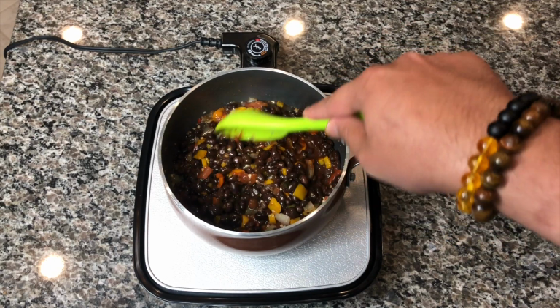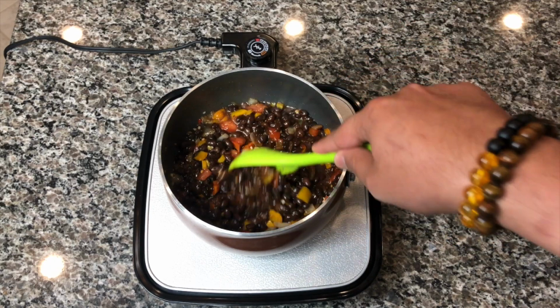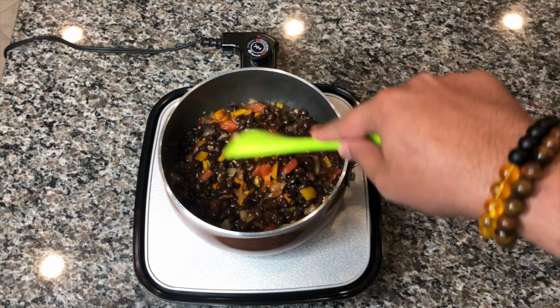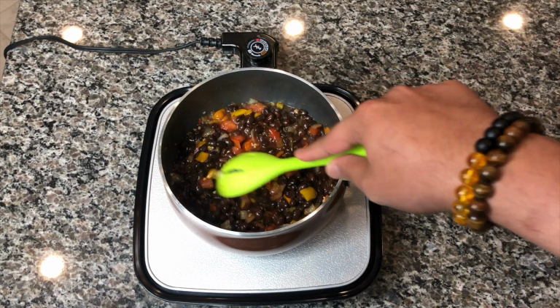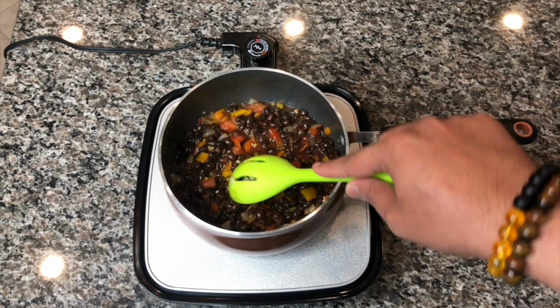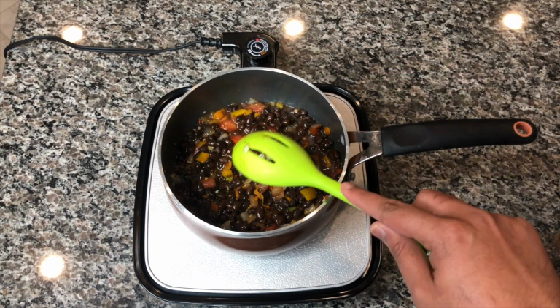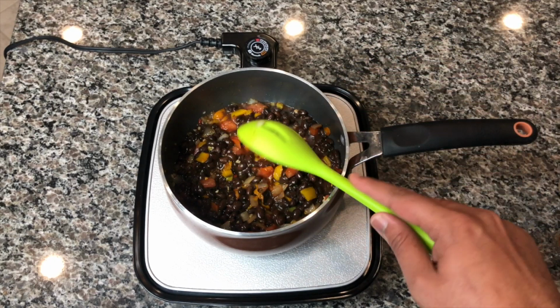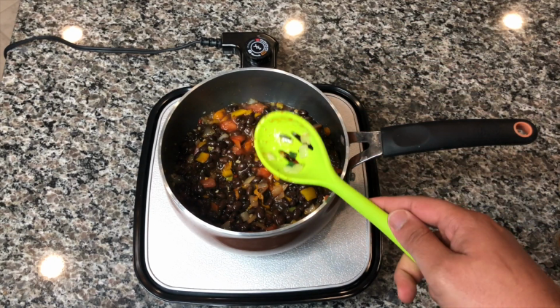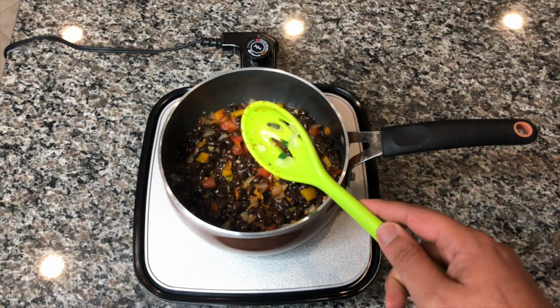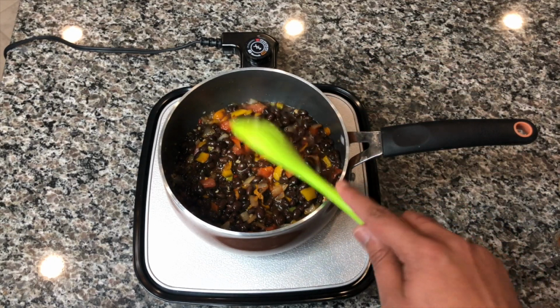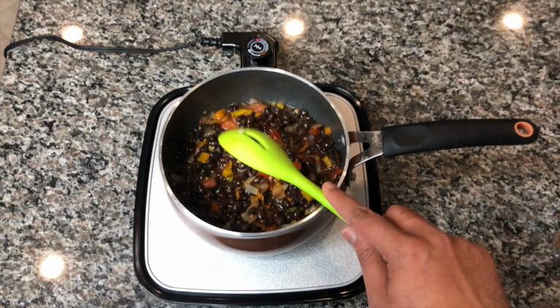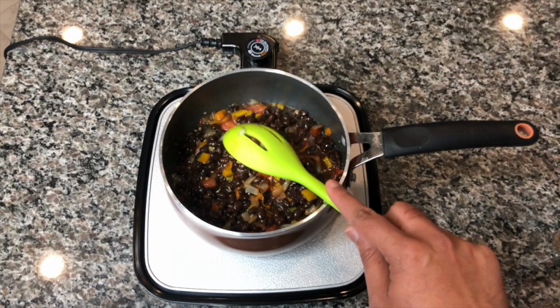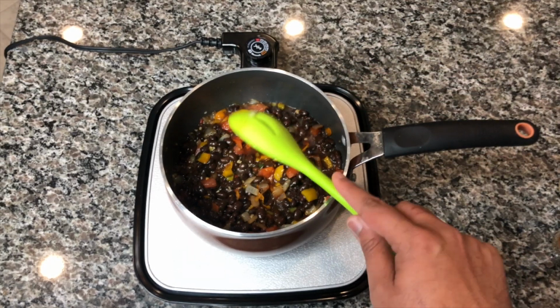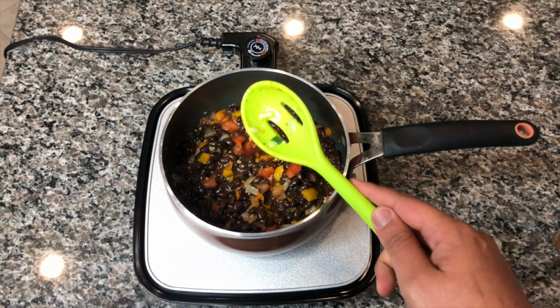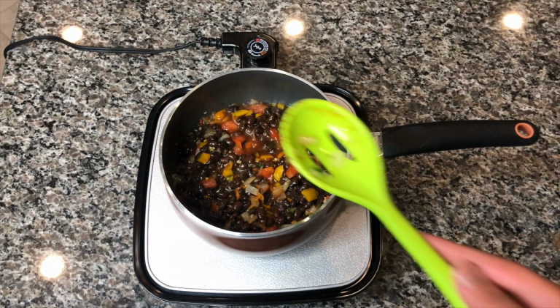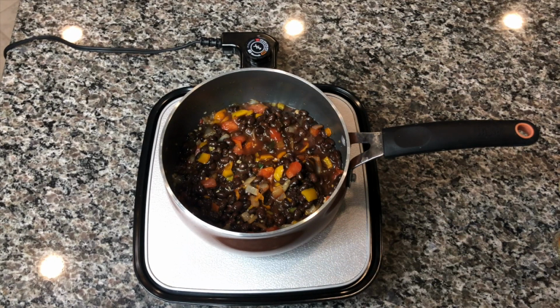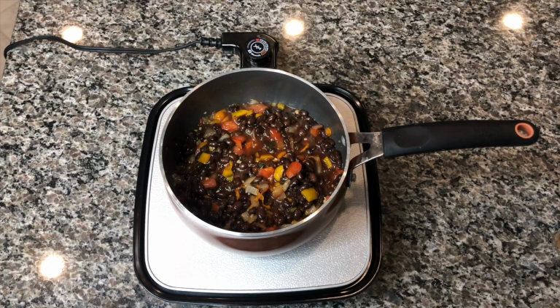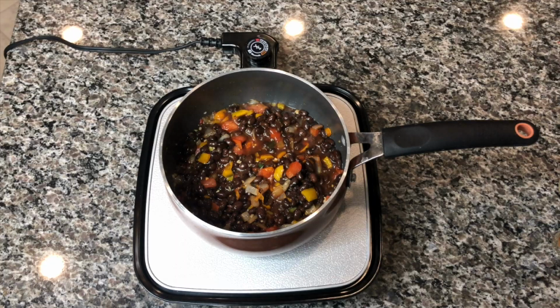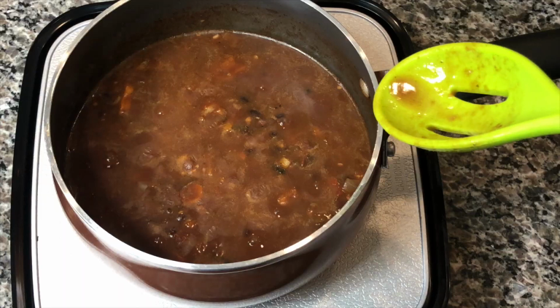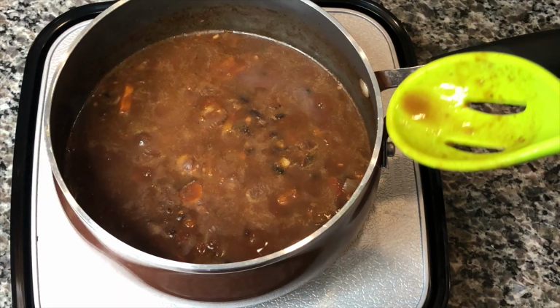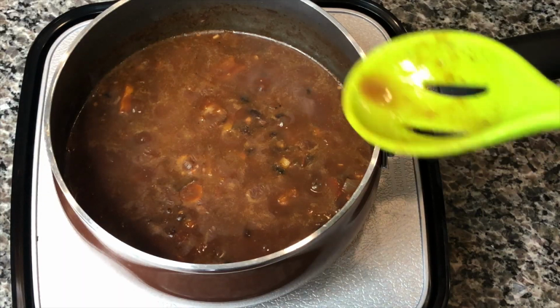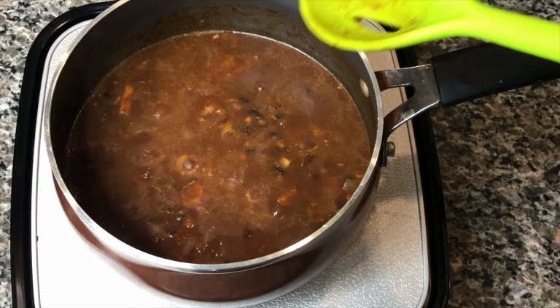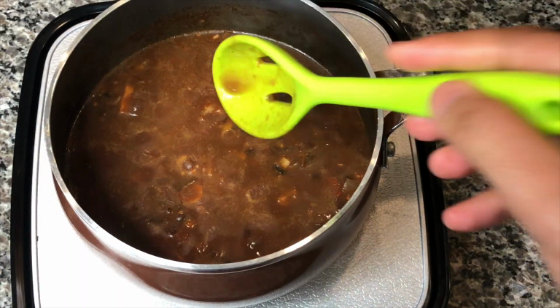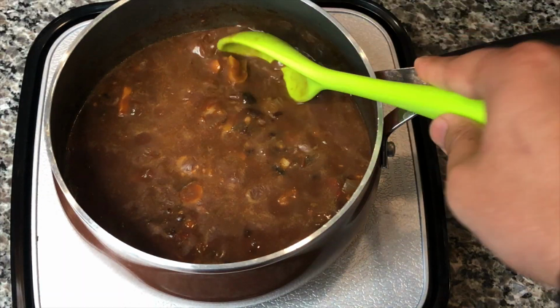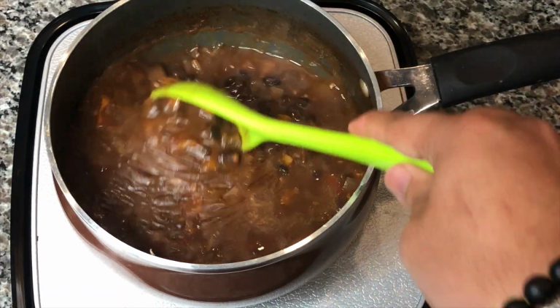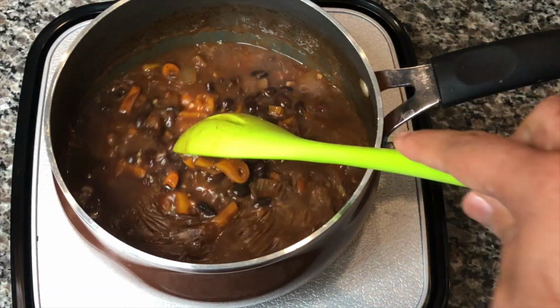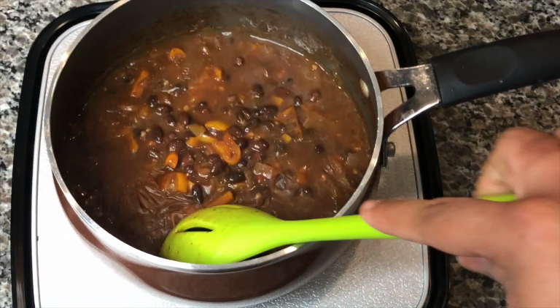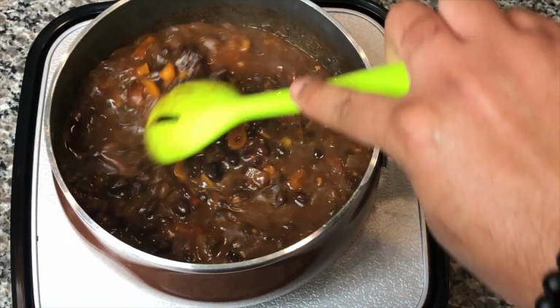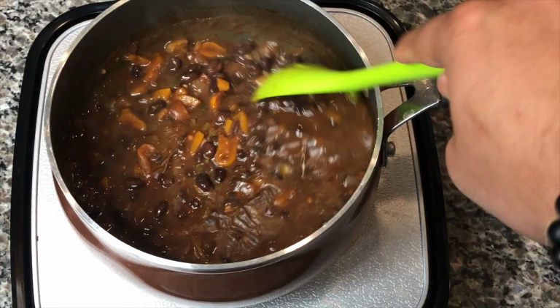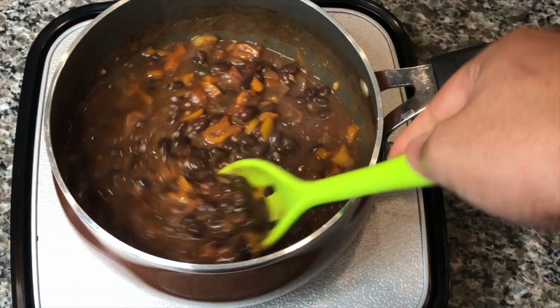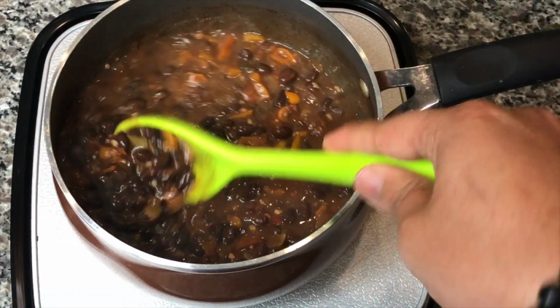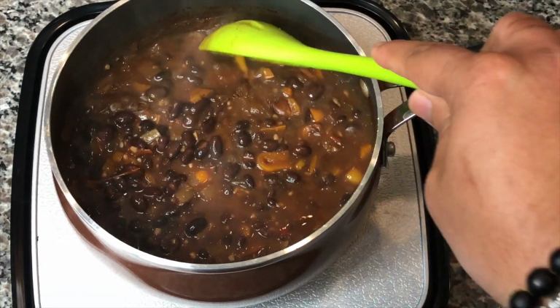The next thing we're going to do is add about one cup of water and let that boil. Put the lid on and let that cook on the stove for about 30 minutes. After 30 minutes, this is what you're going to see.